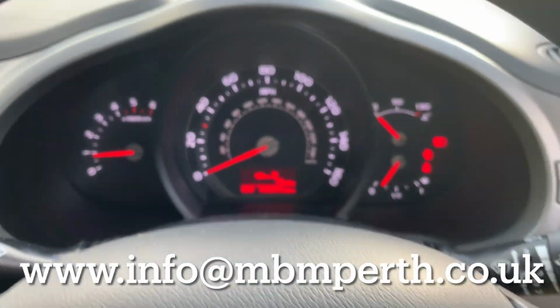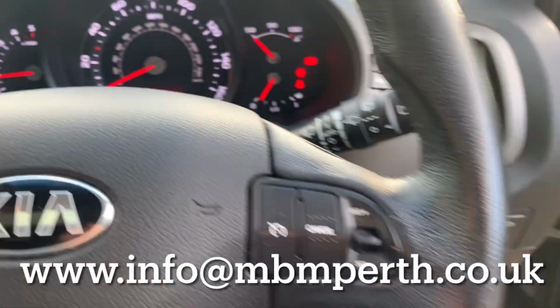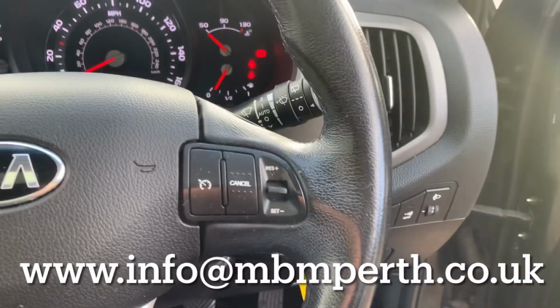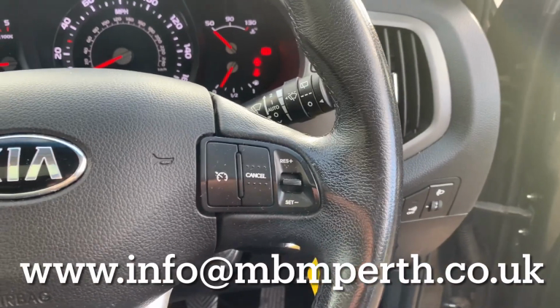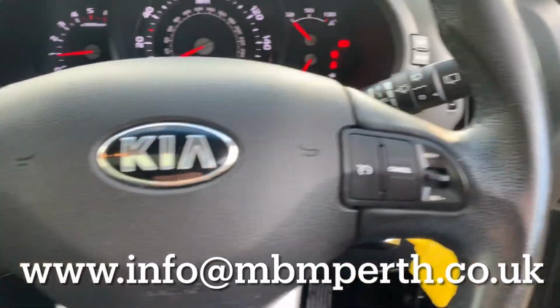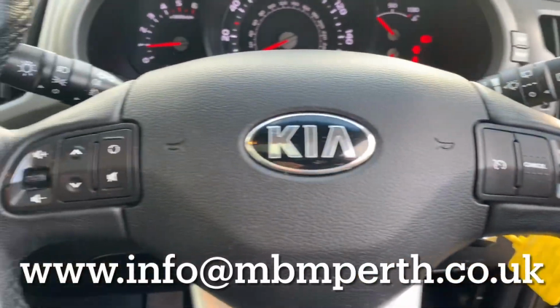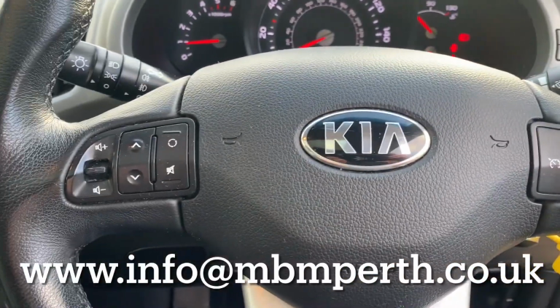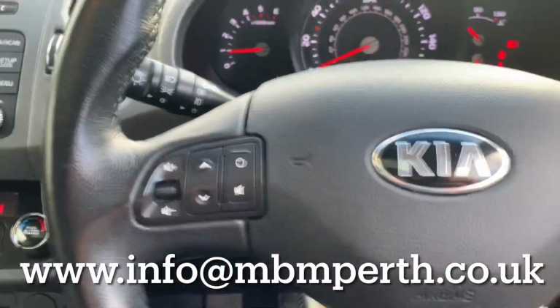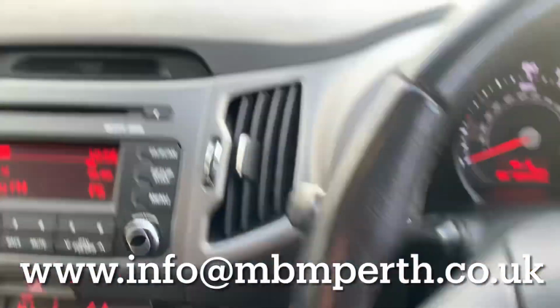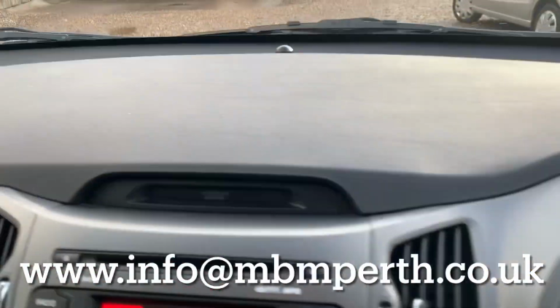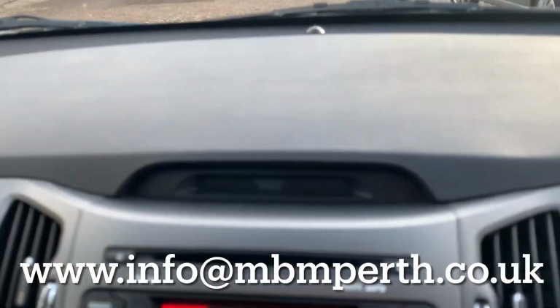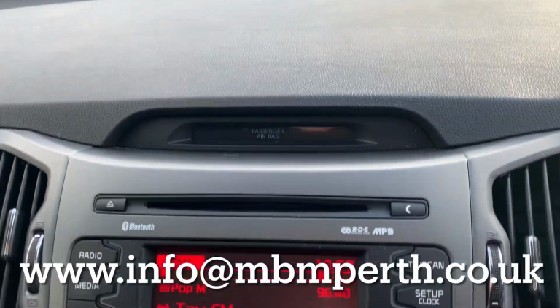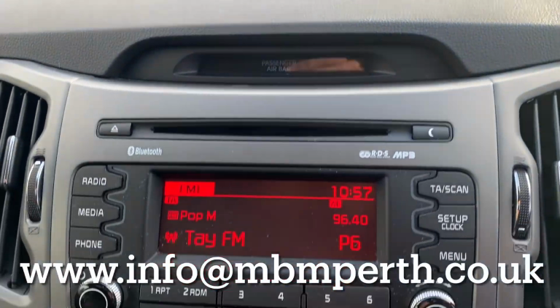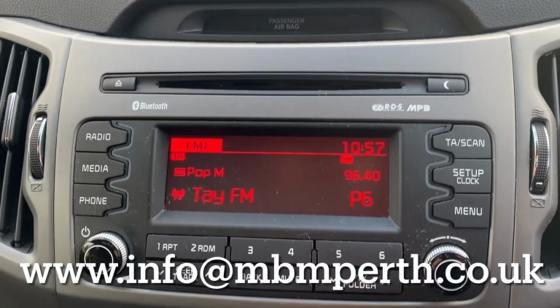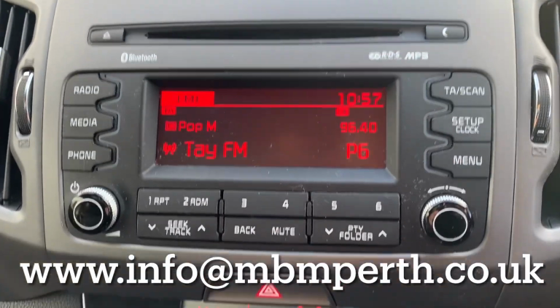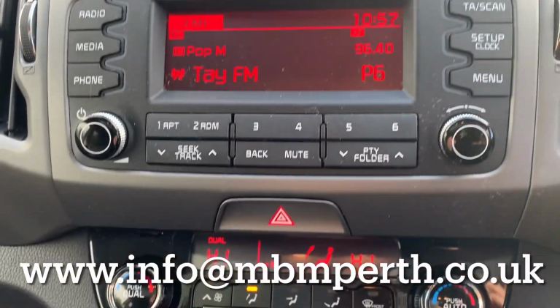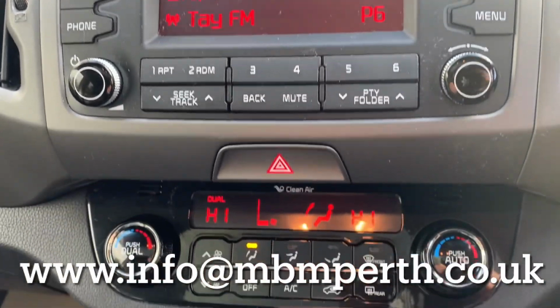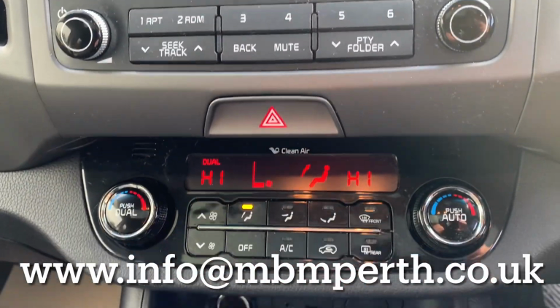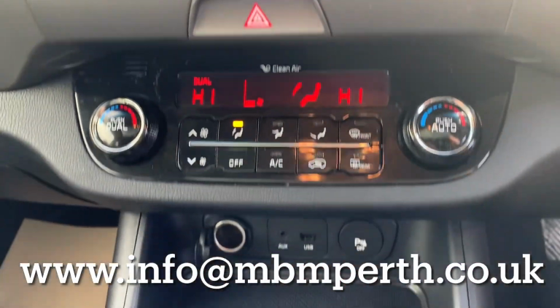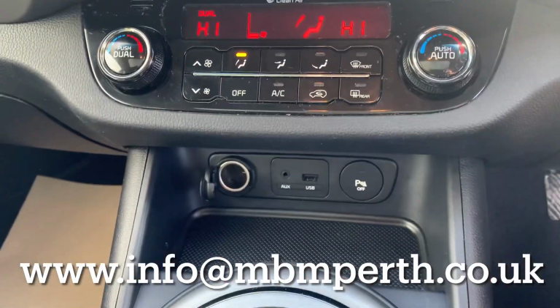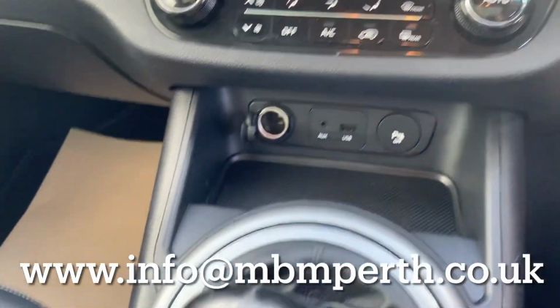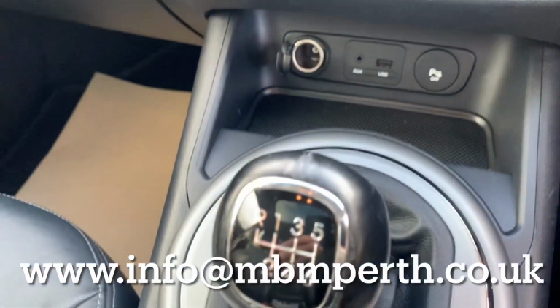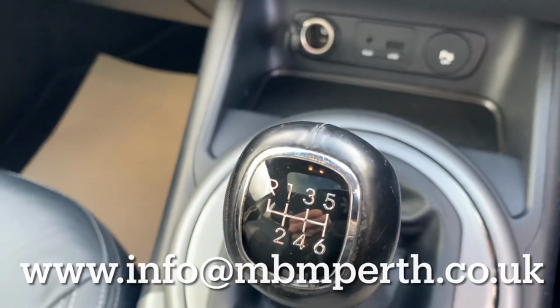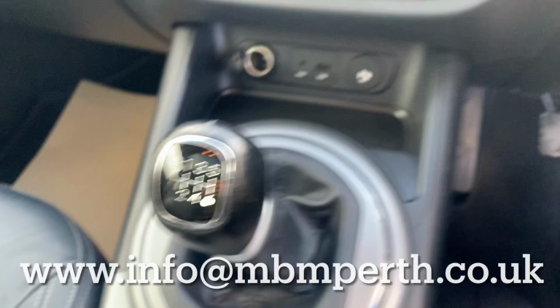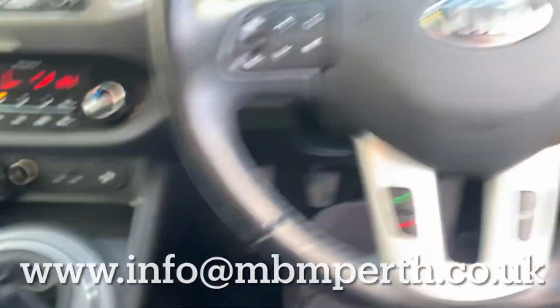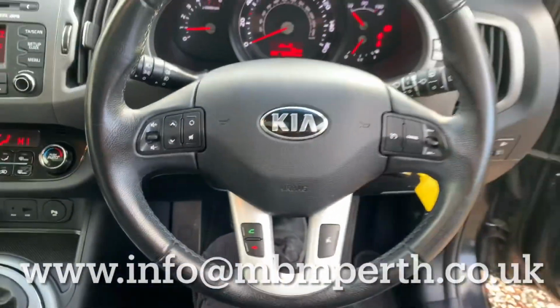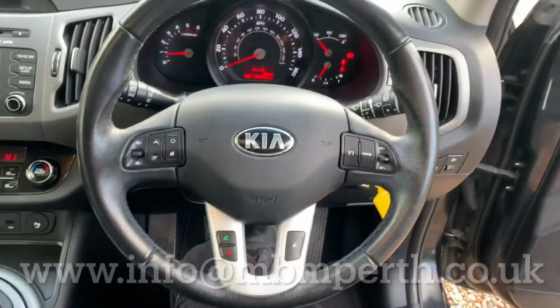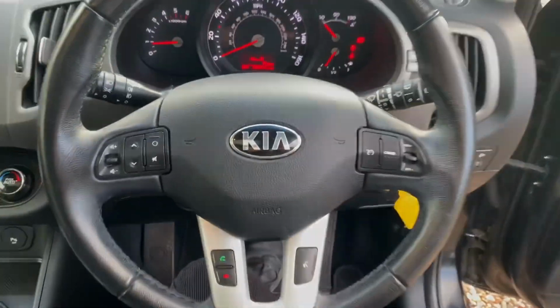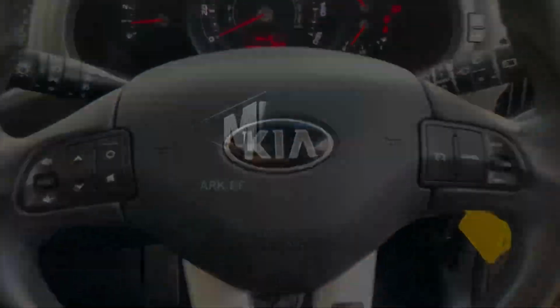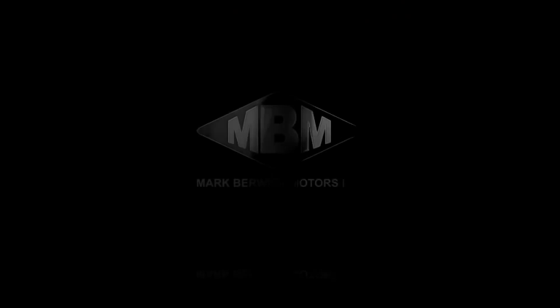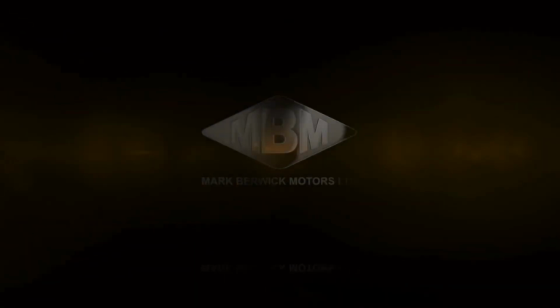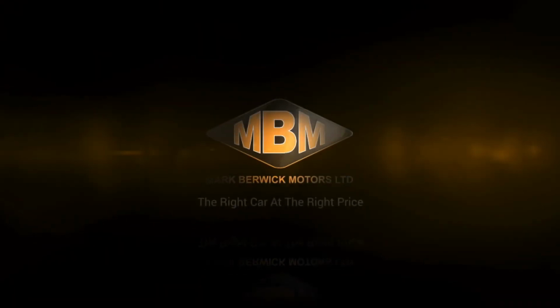We've also got the front number plate to fit on the vehicle, so that'll be fitted over the next couple of days. The full prep on this car will only take a few days — it's the 11th of the 11th today. I hope you enjoyed the video, found it useful, and I'll speak to you soon.